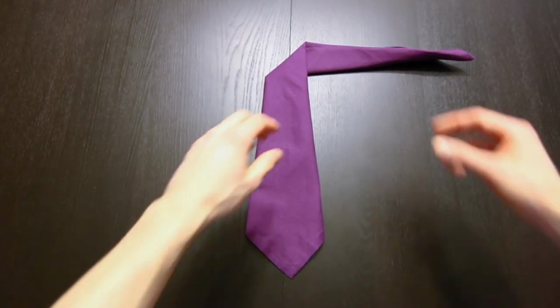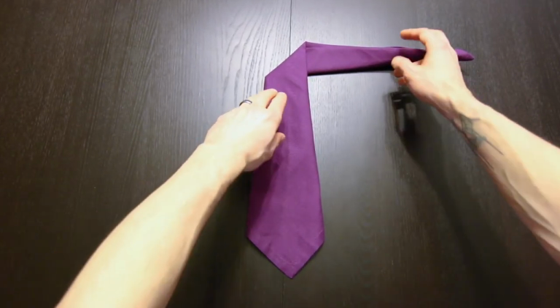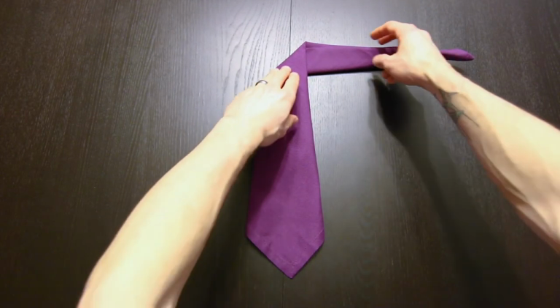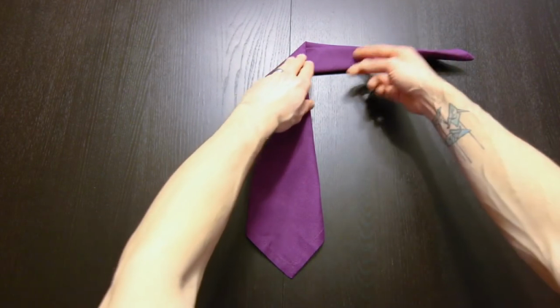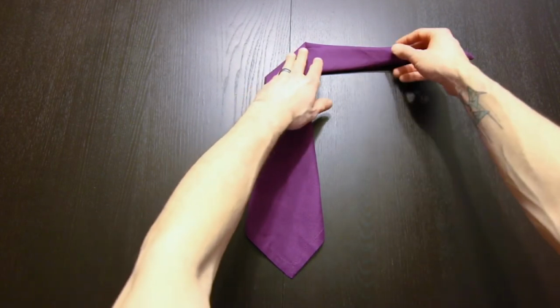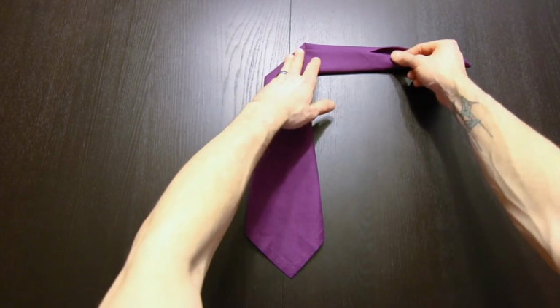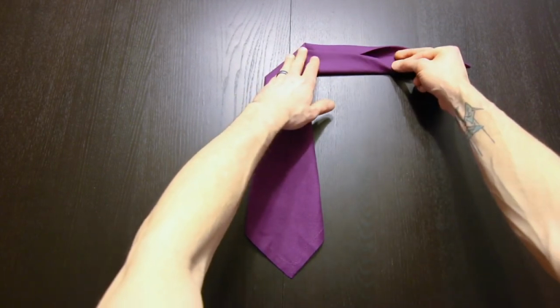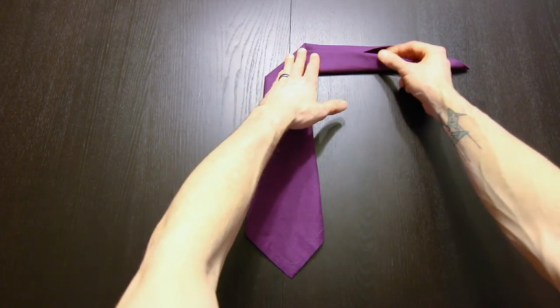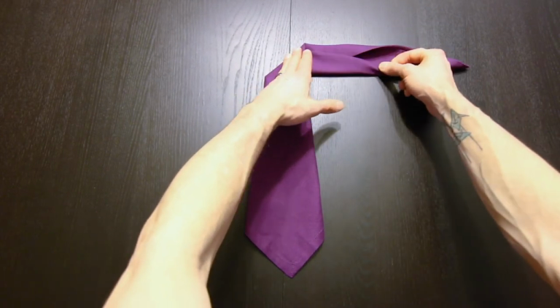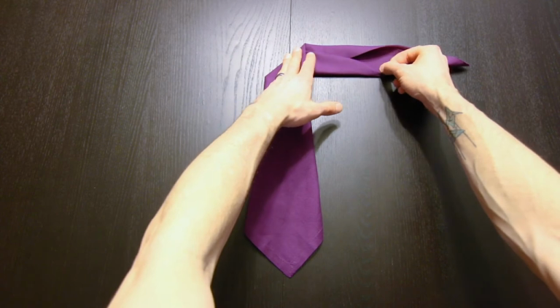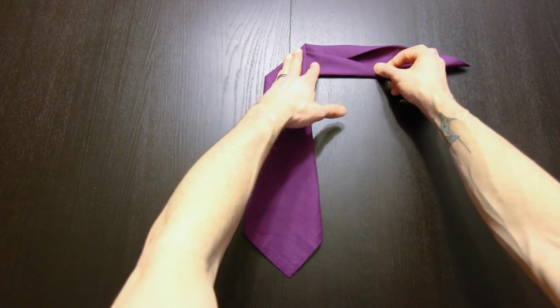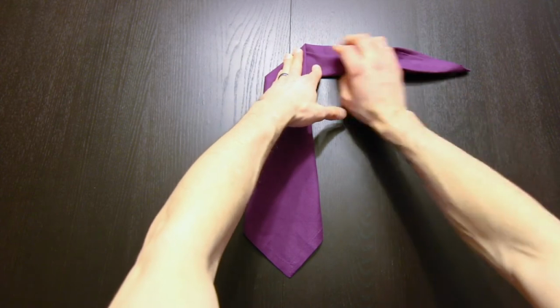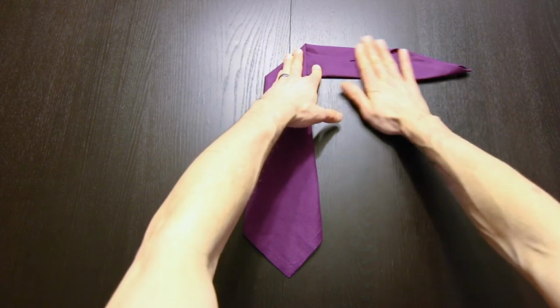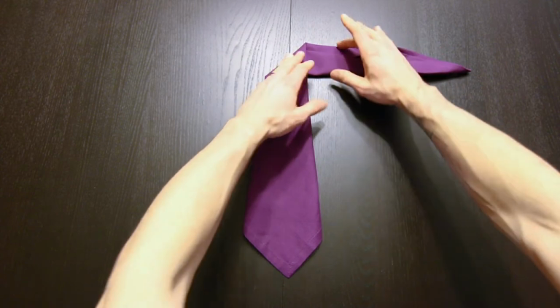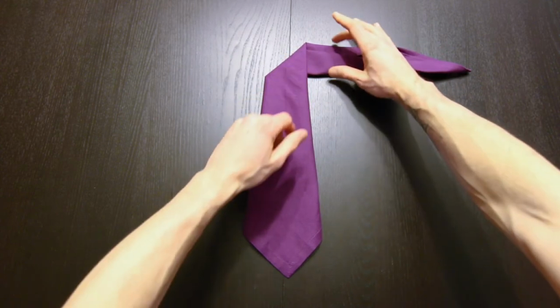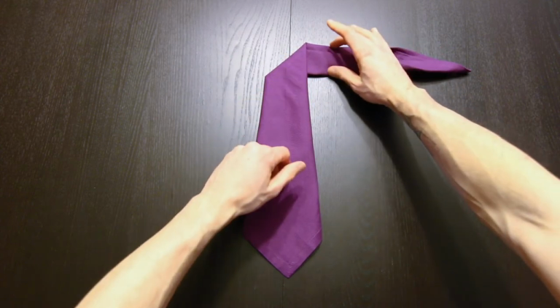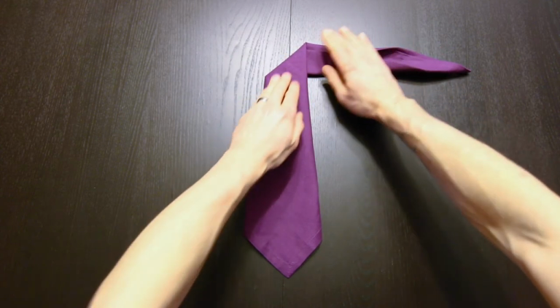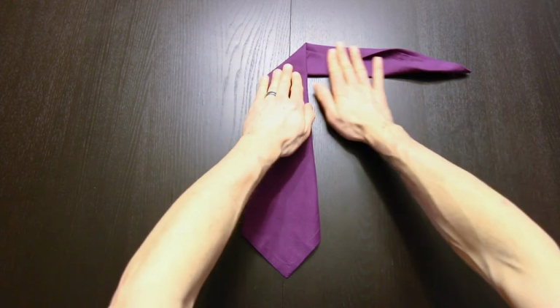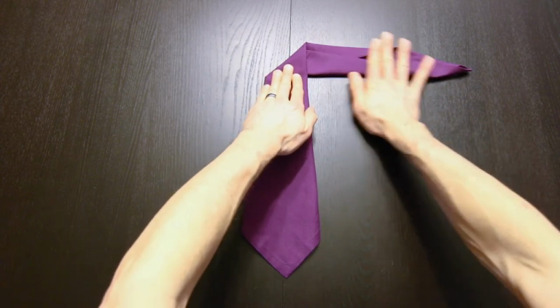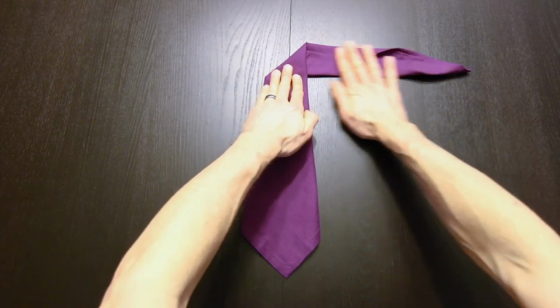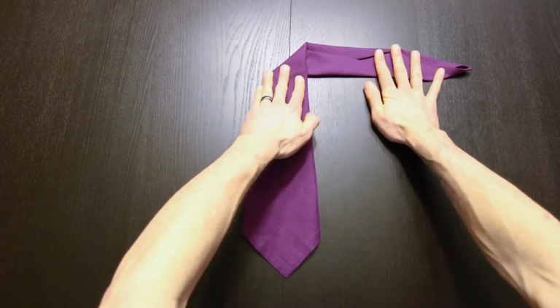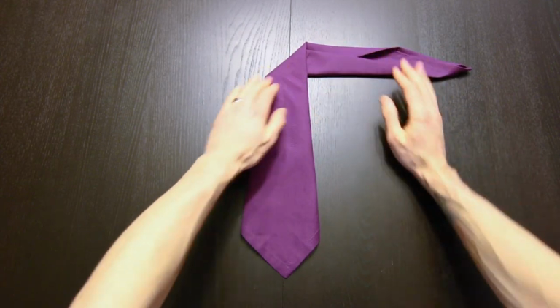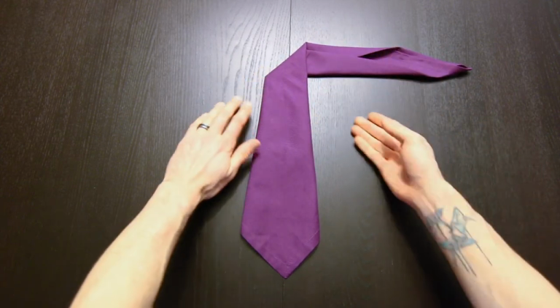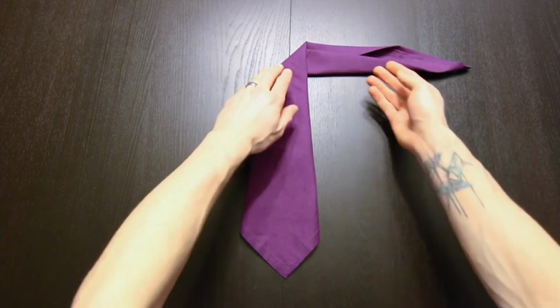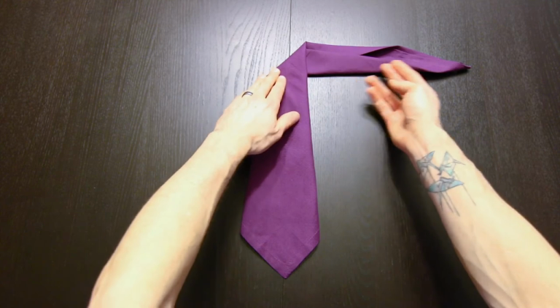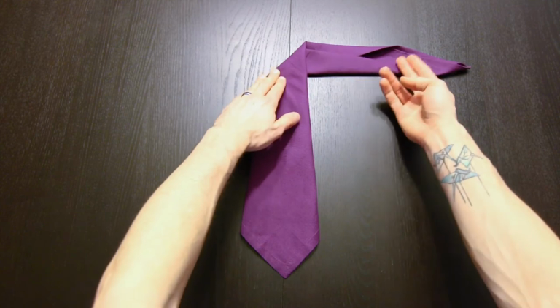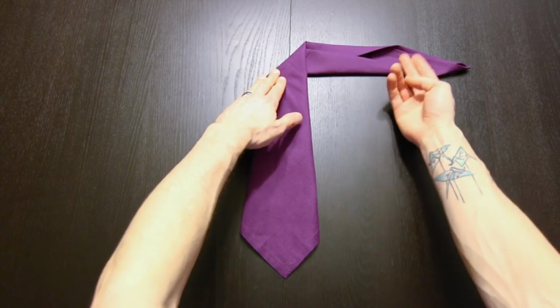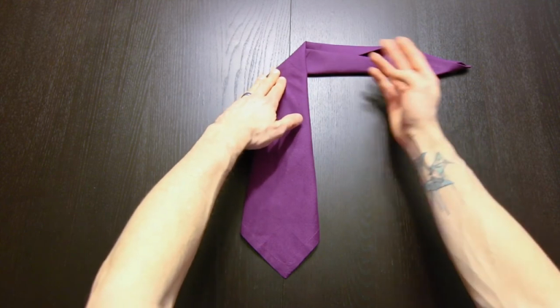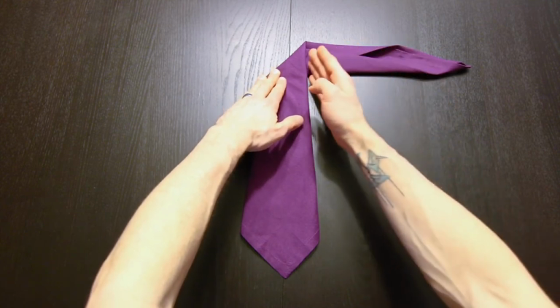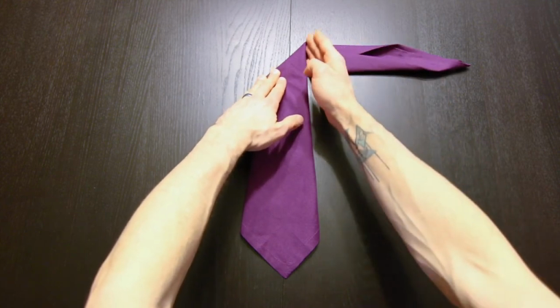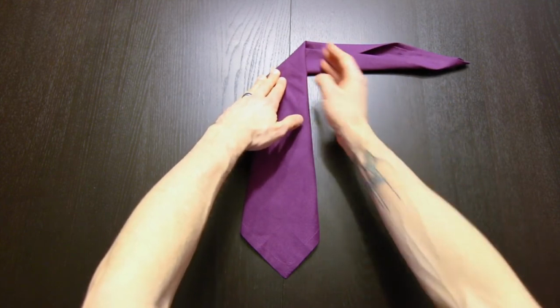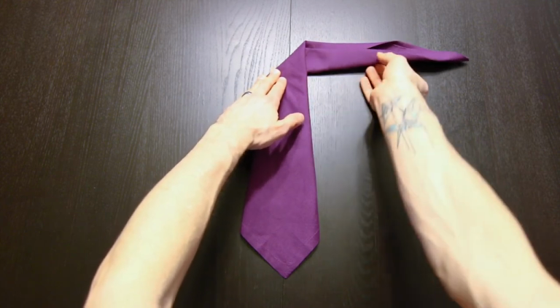Next I like to pull this edge down just a little bit so that these two edges are closer to parallel. Then we're going to fold this flap over right along this edge.